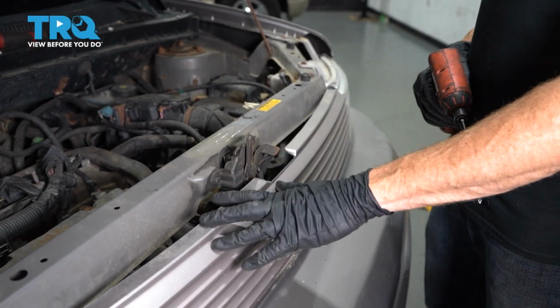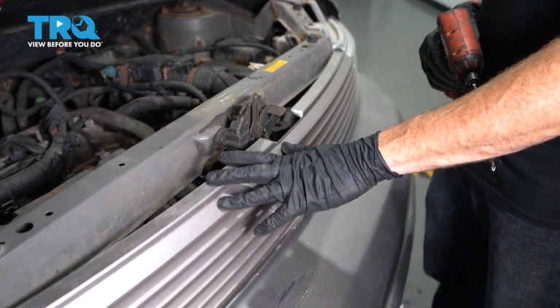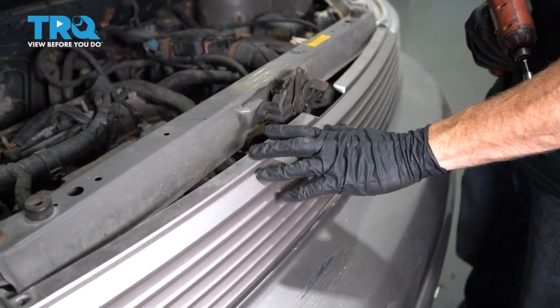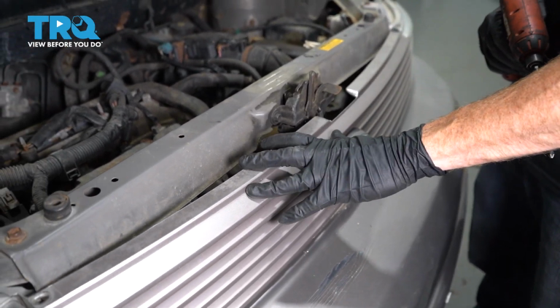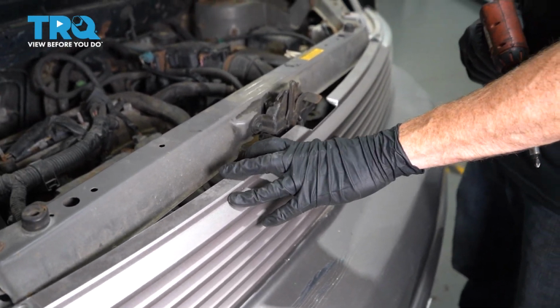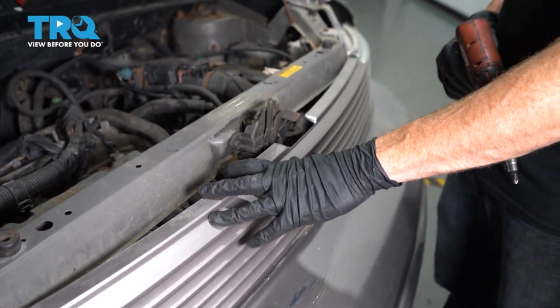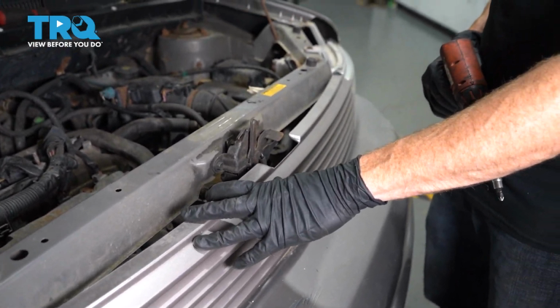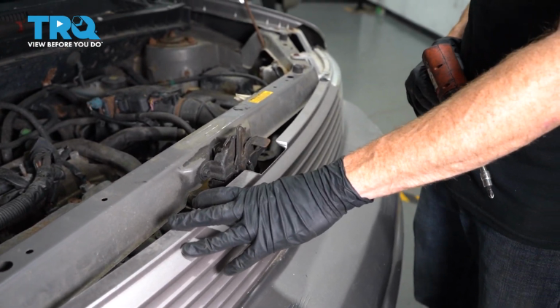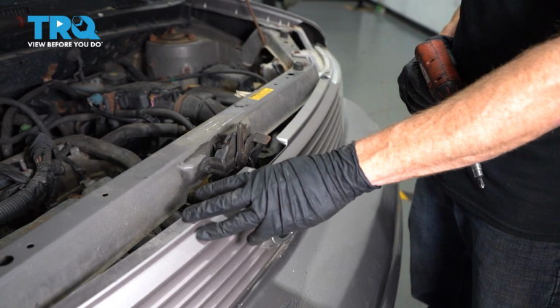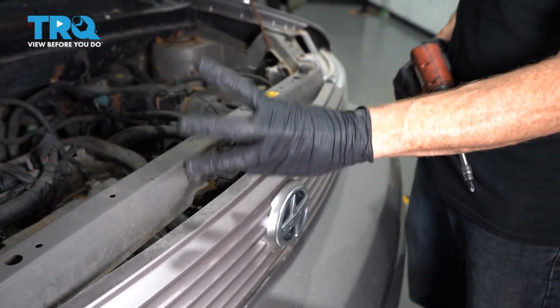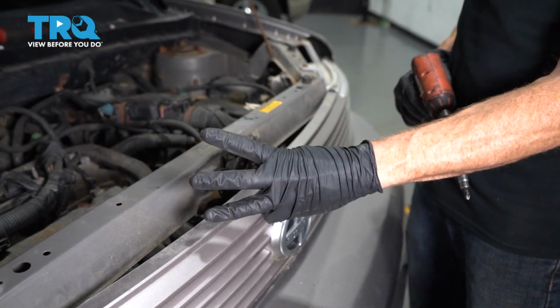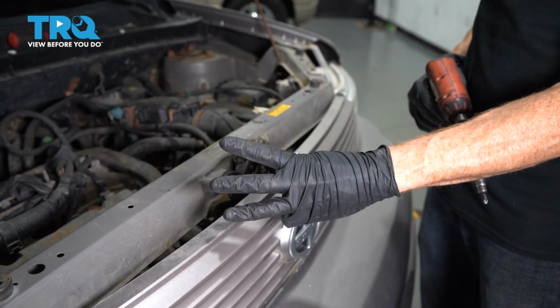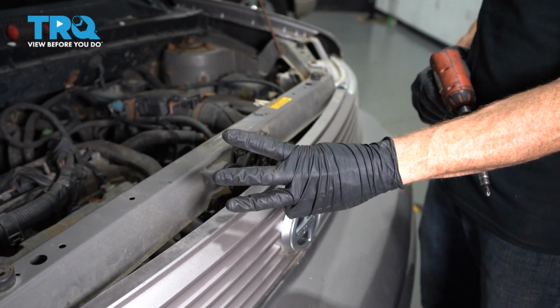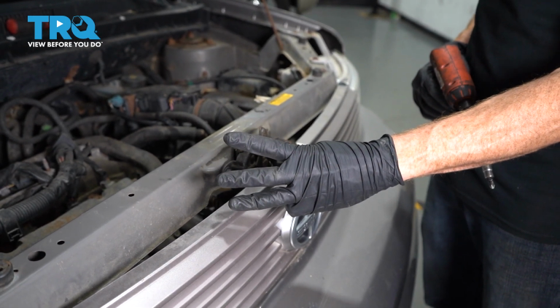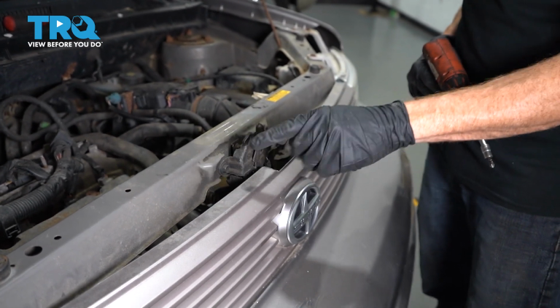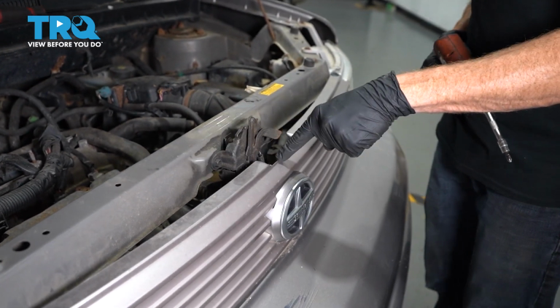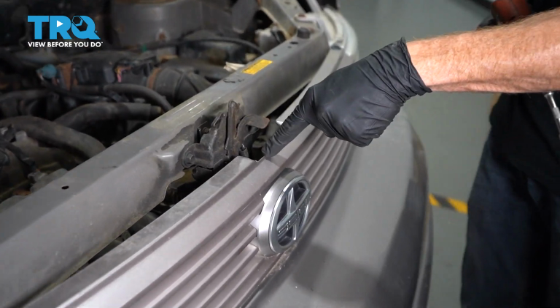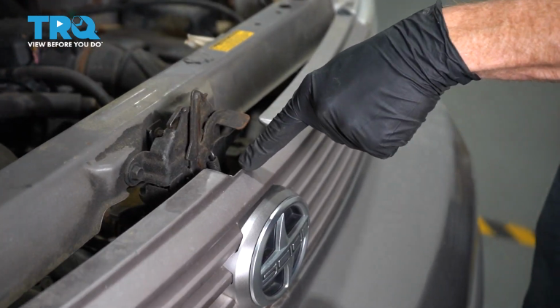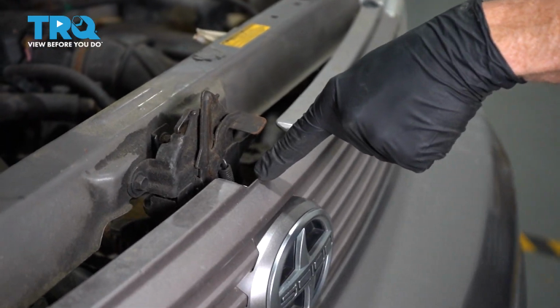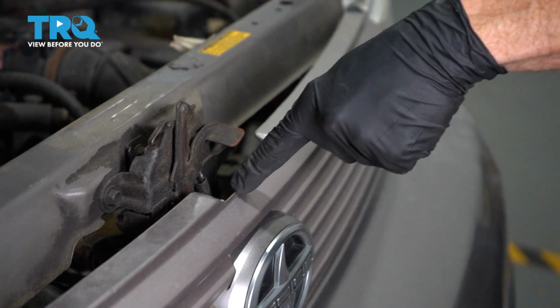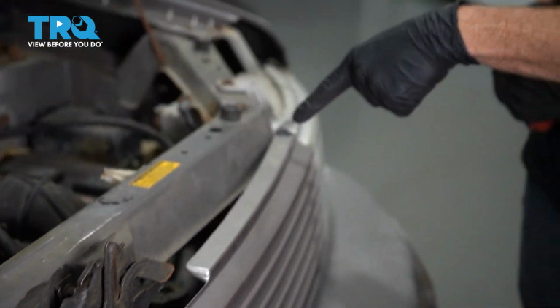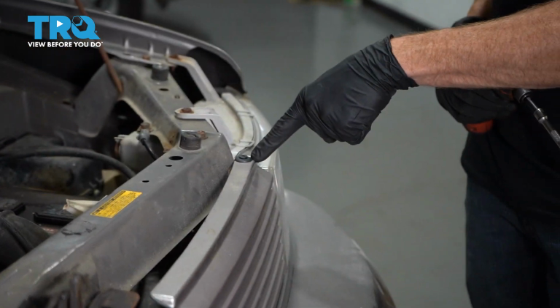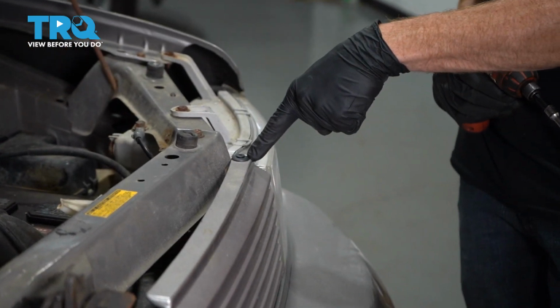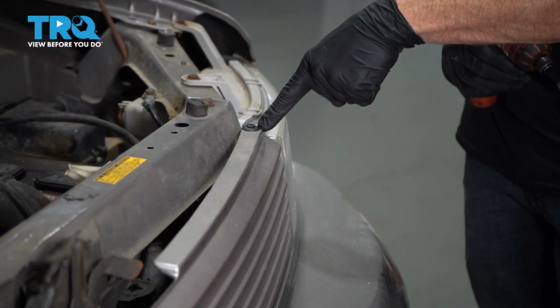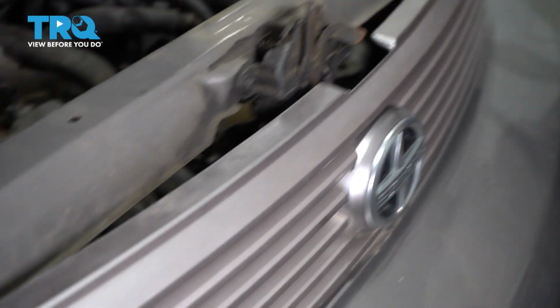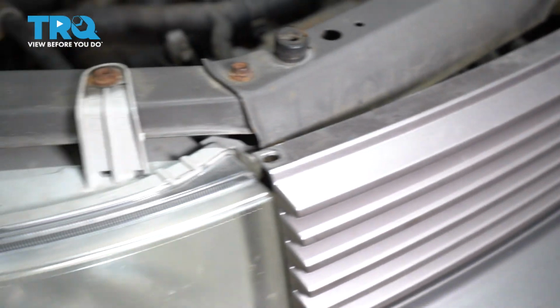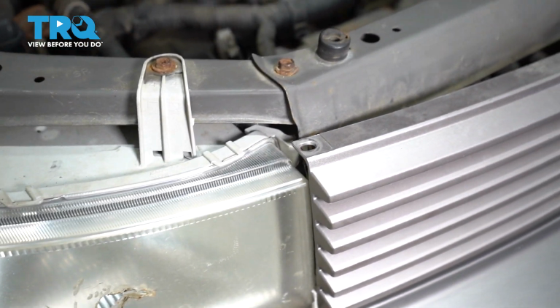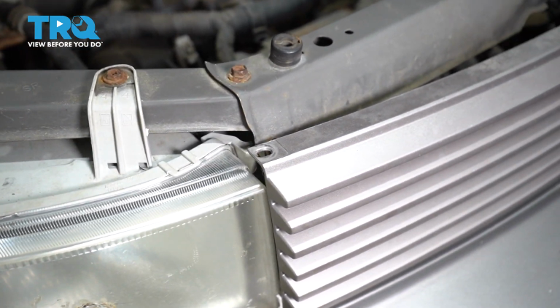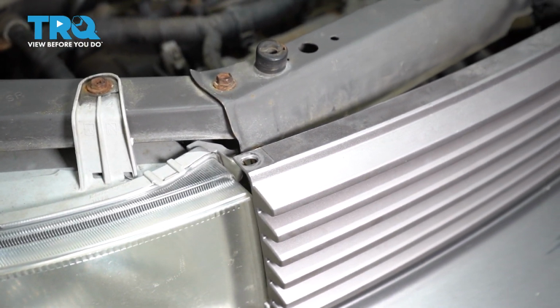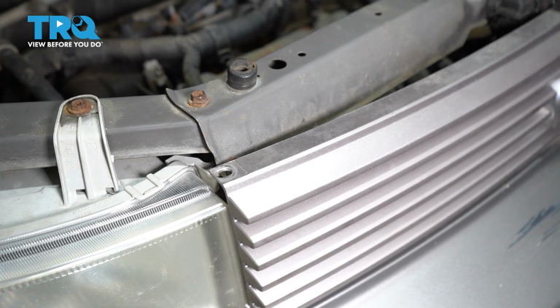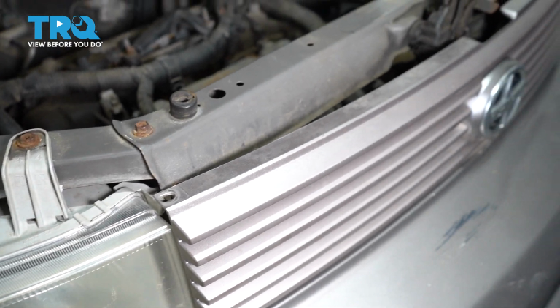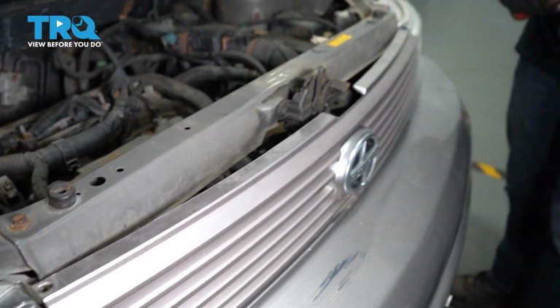Let's go ahead and start removing the grille from the bumper cover assembly. To do that, you're gonna find three push clips coming across the top. You'll have one in the very center and then one on either side, very close to the headlamp. The one on our passenger side is missing.